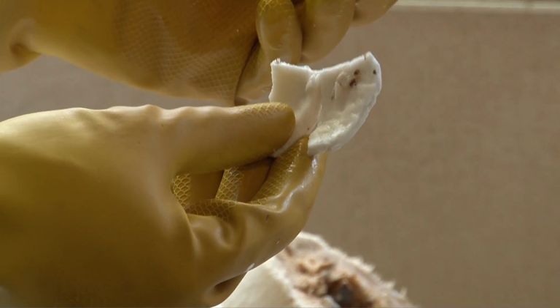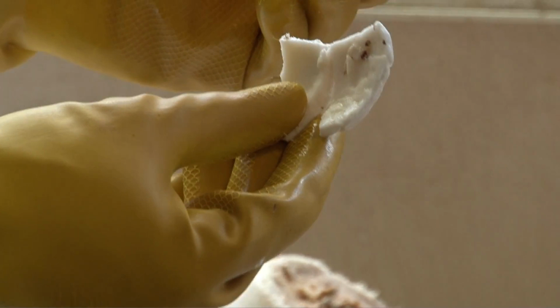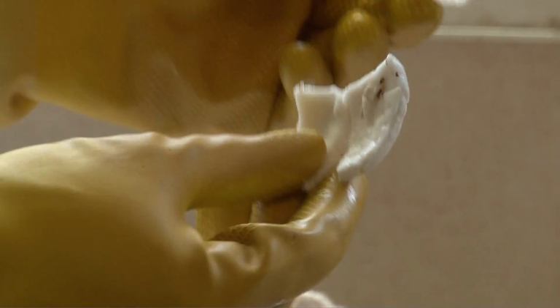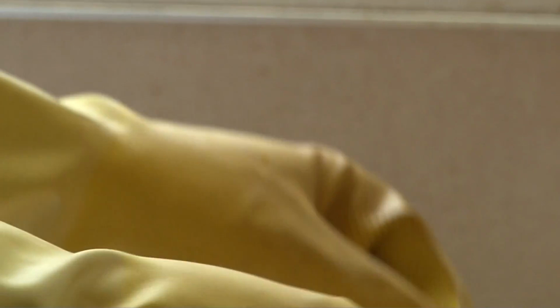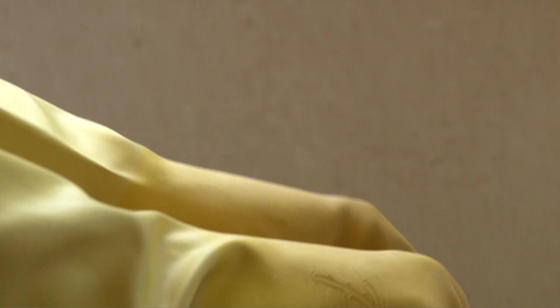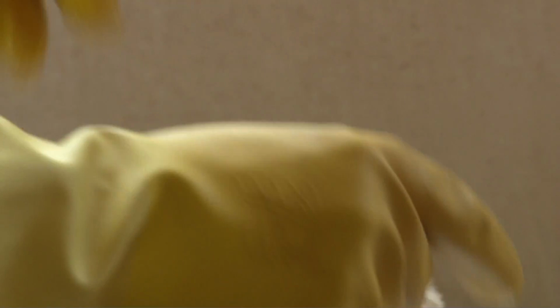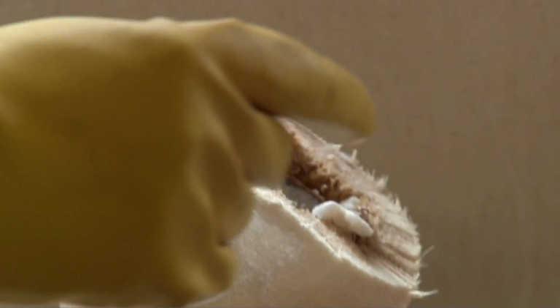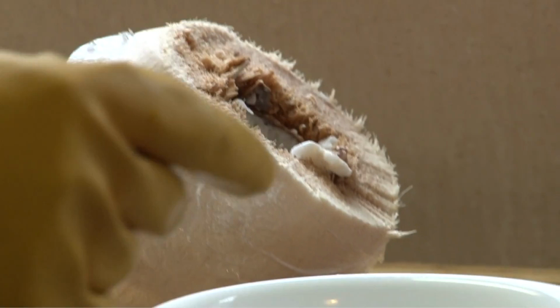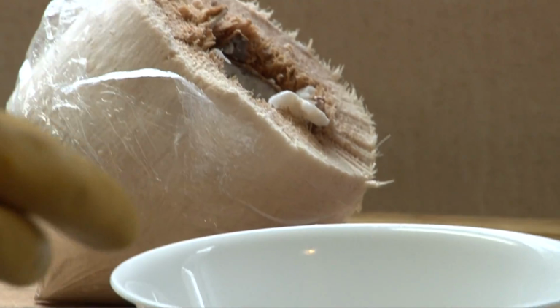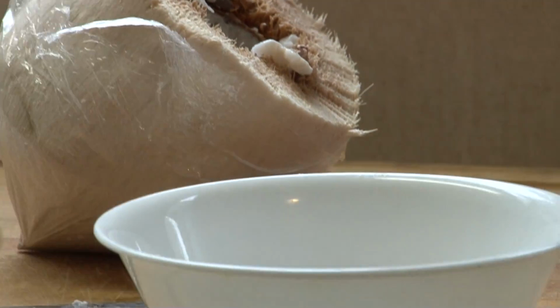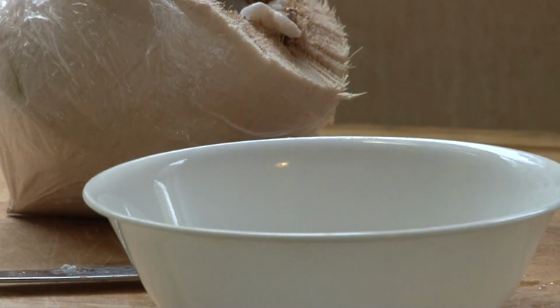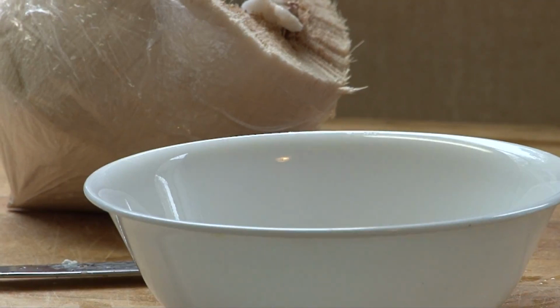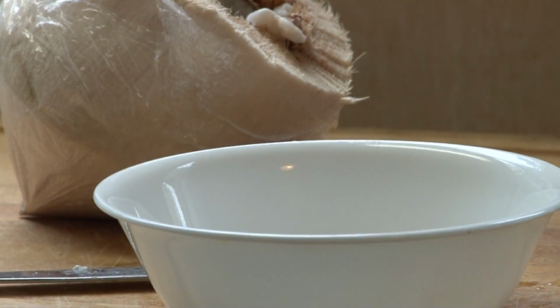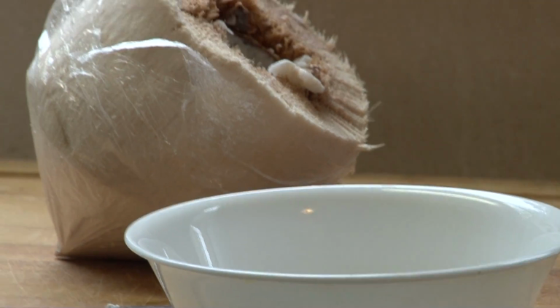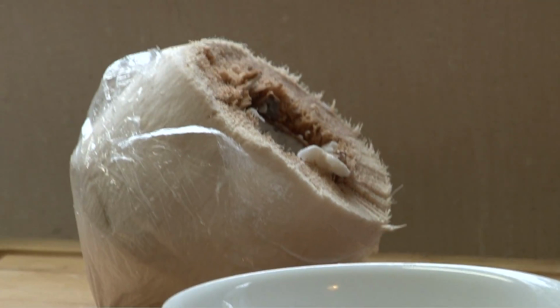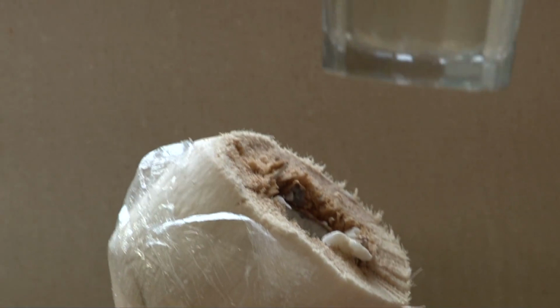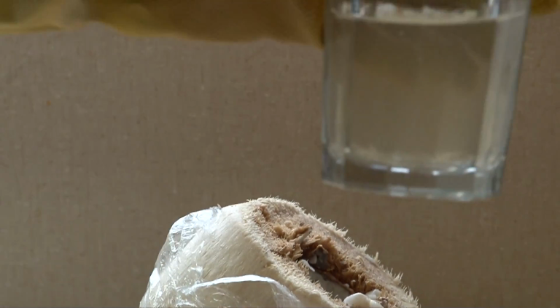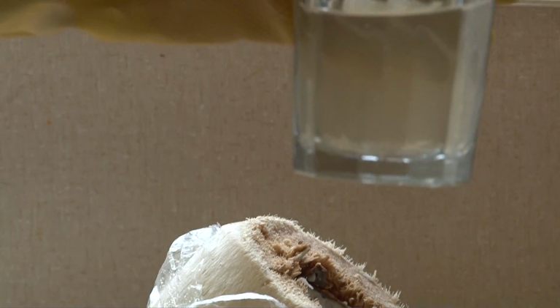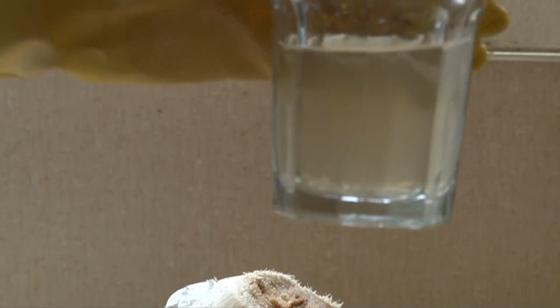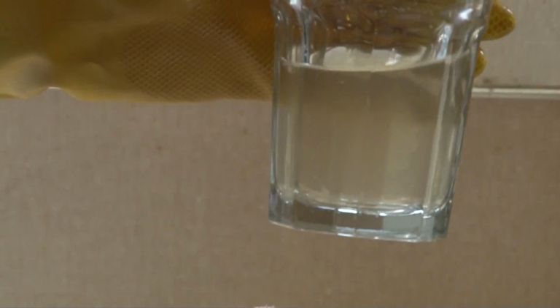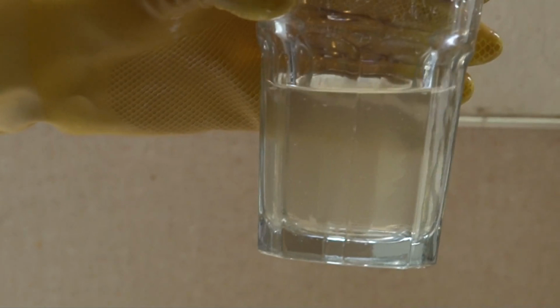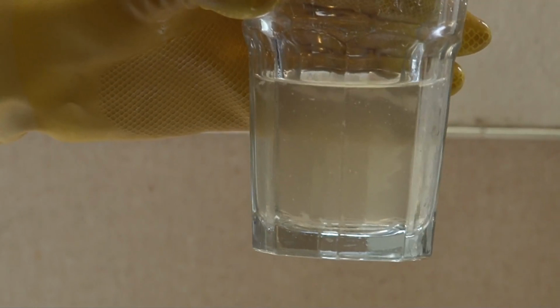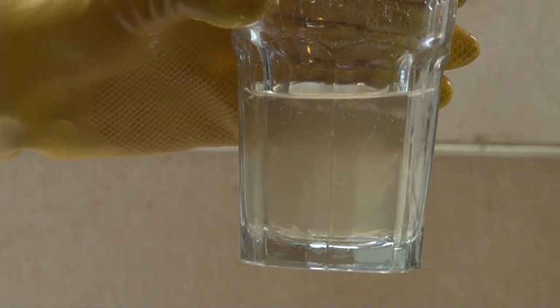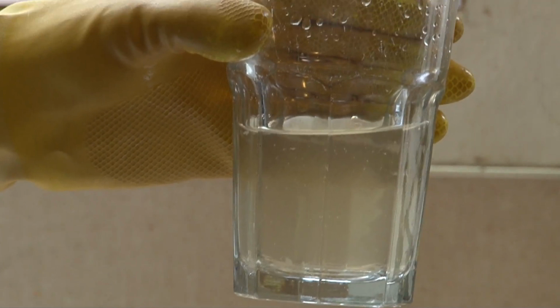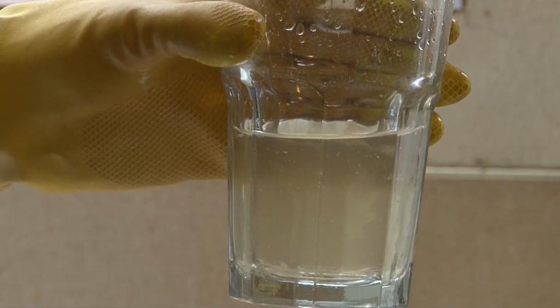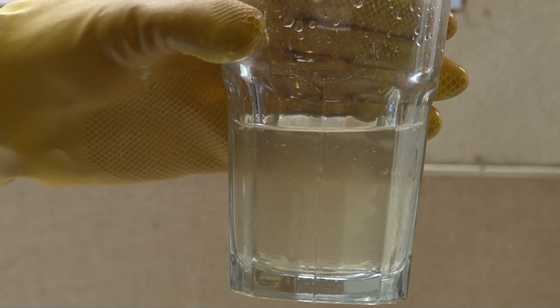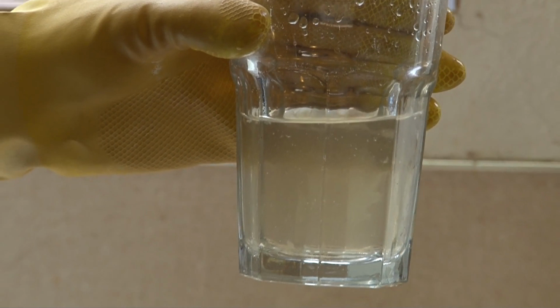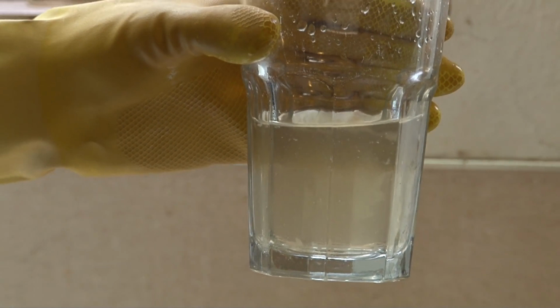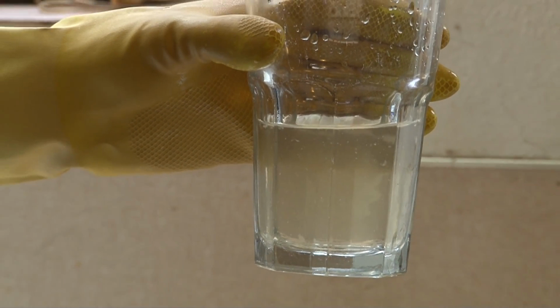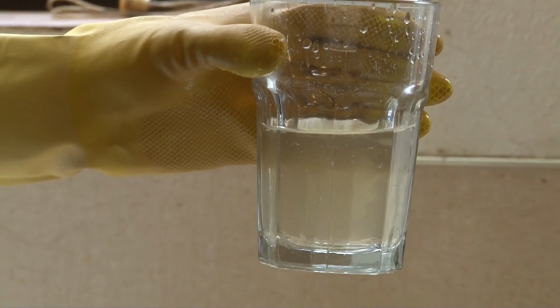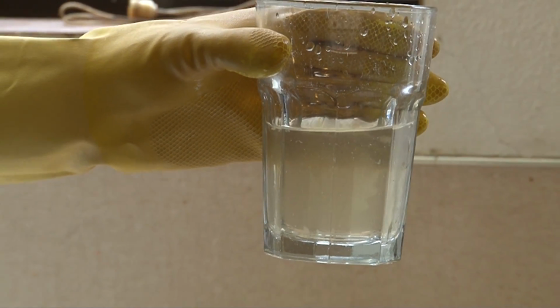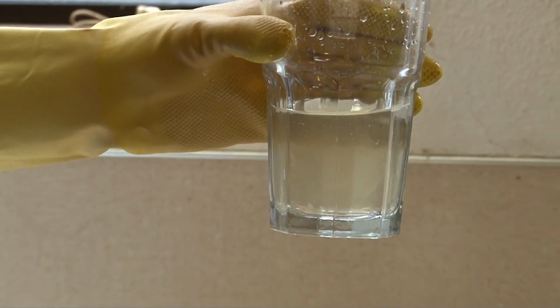I use the coconut water when I make my morning smoothies, and also as a way to replenish electrolyte minerals when I go for hikes and long walks.